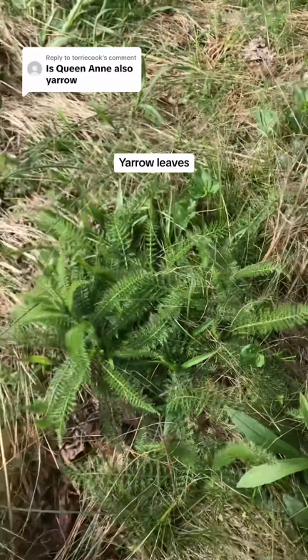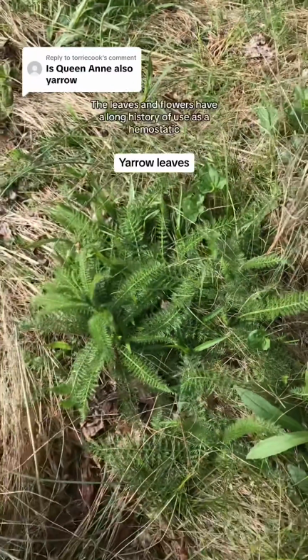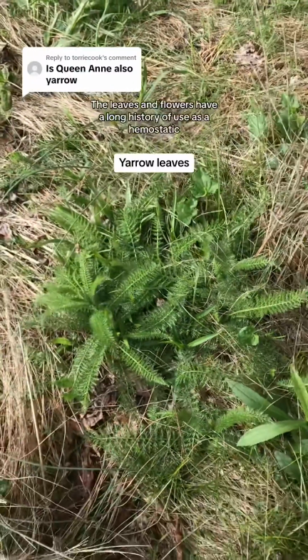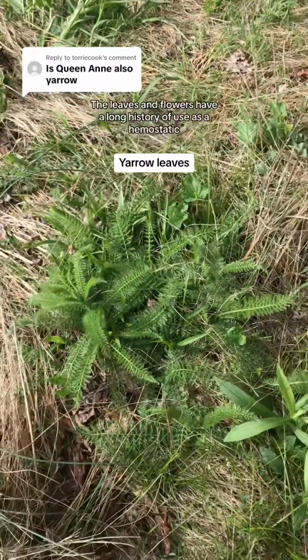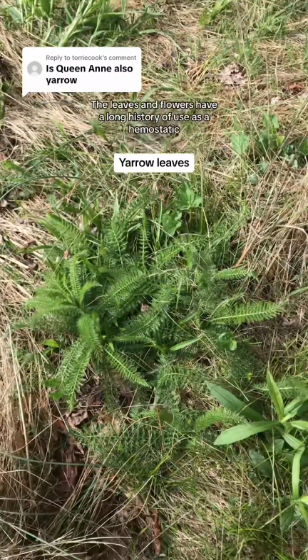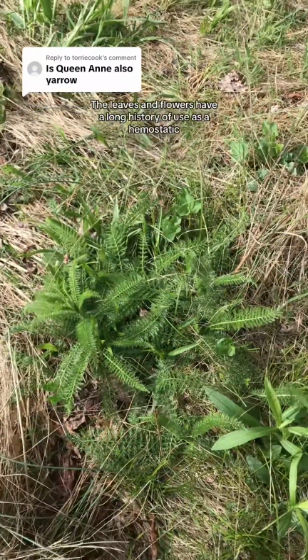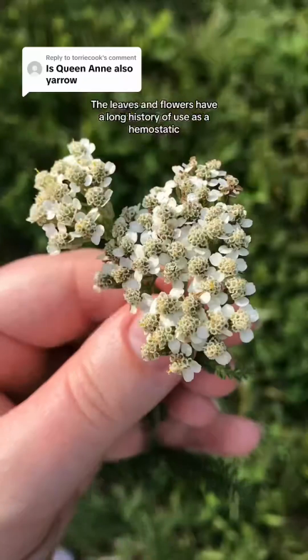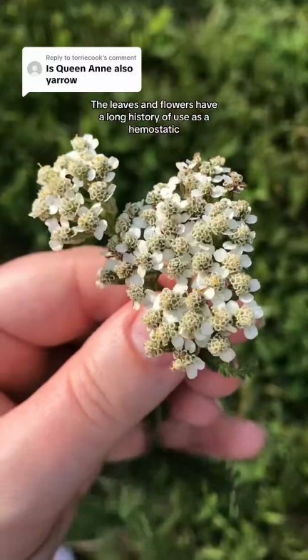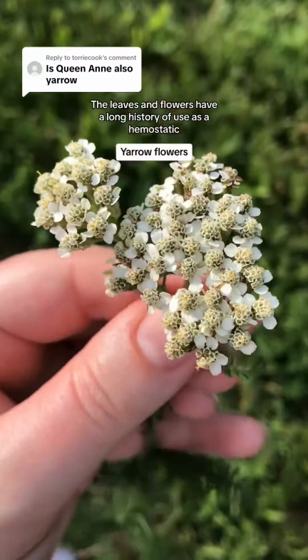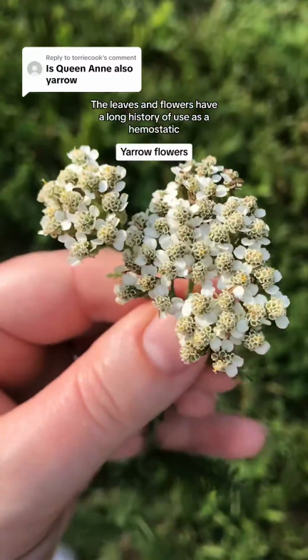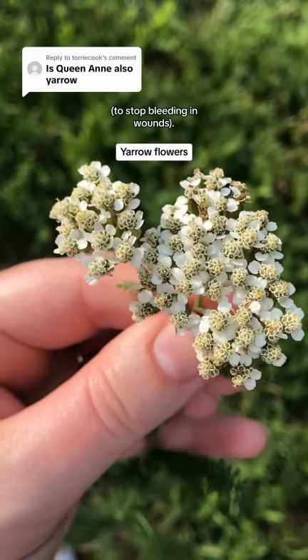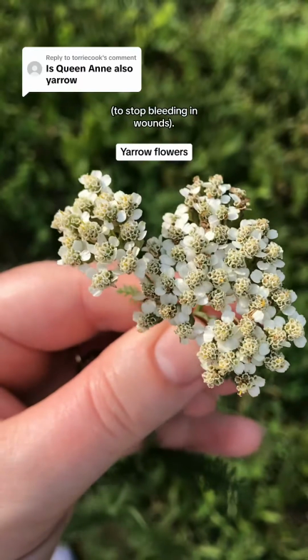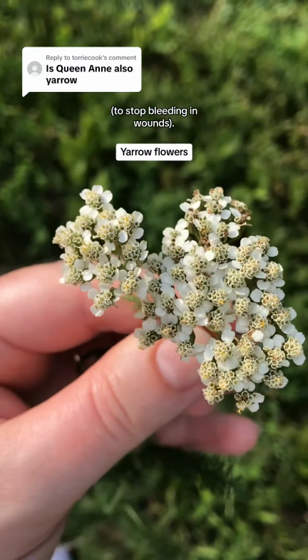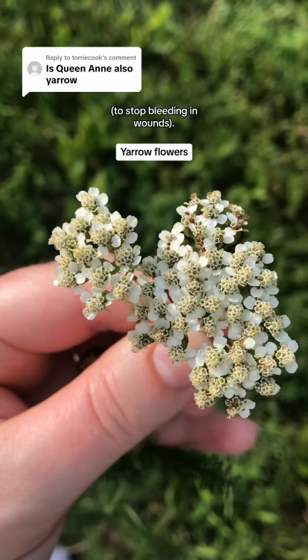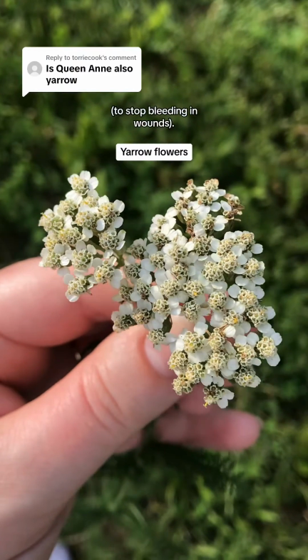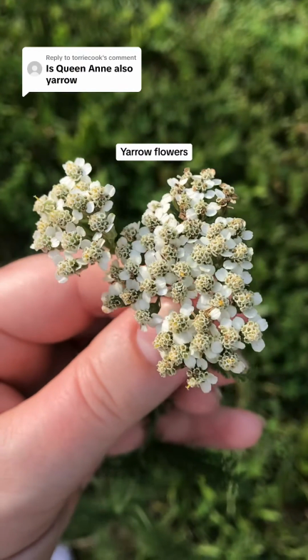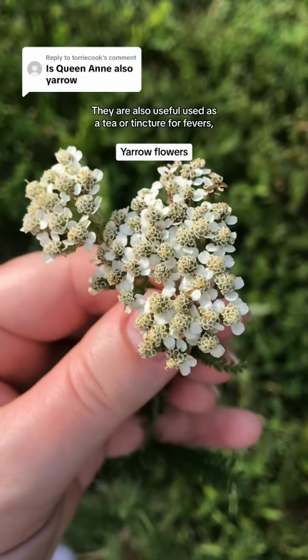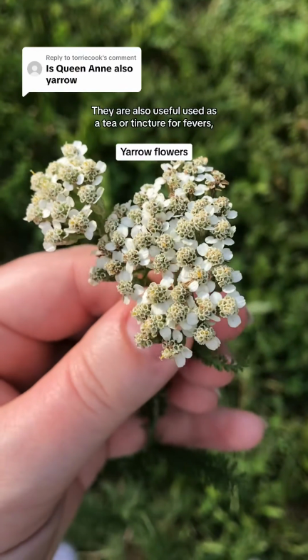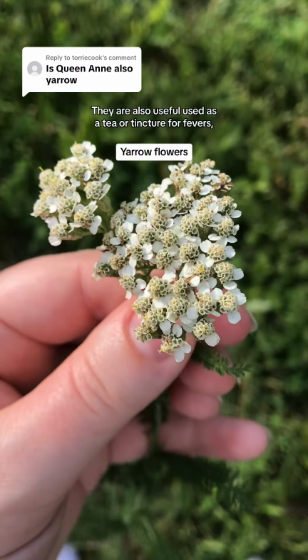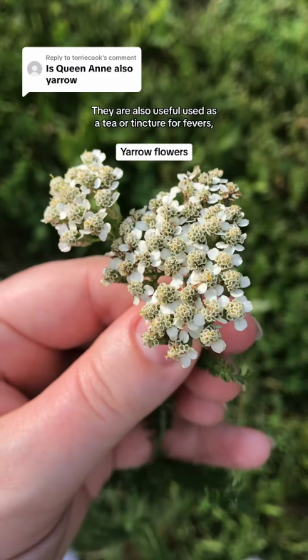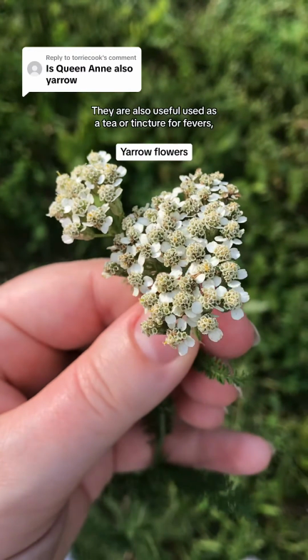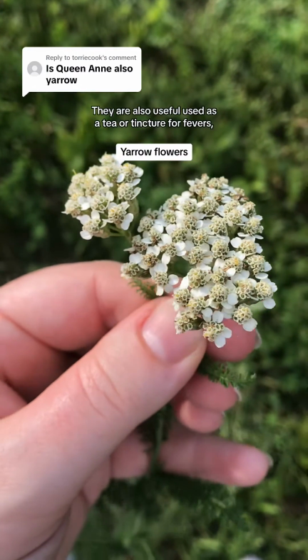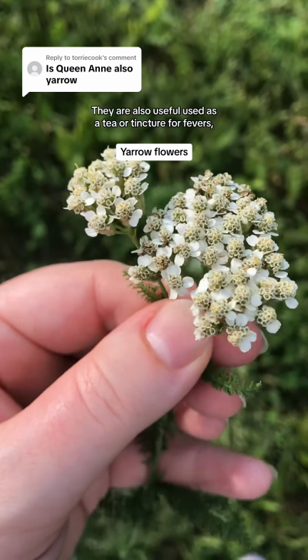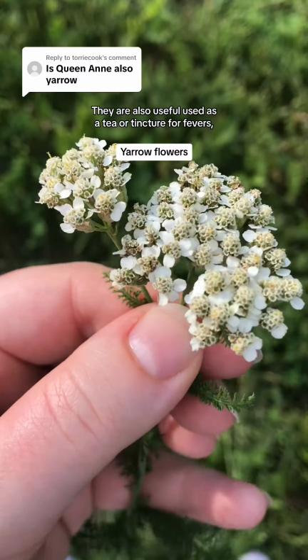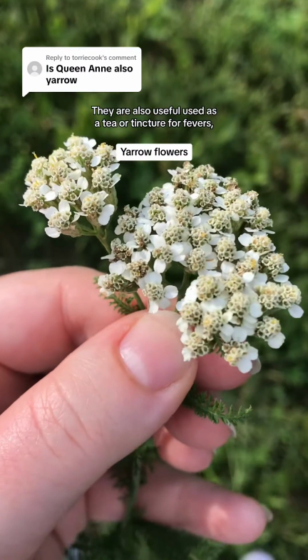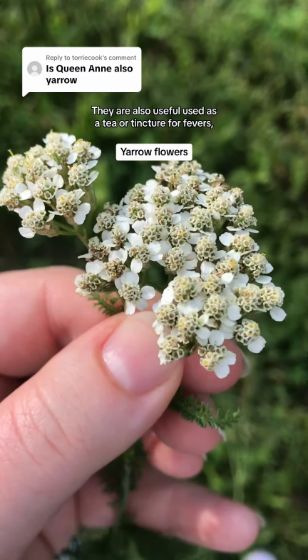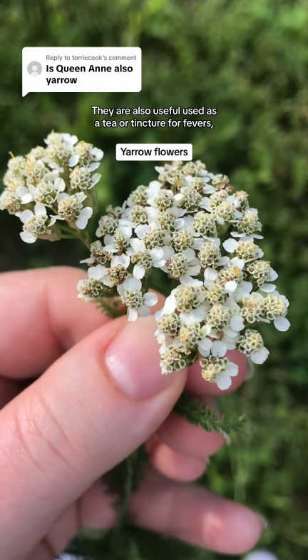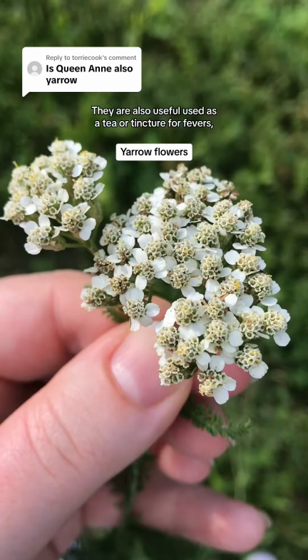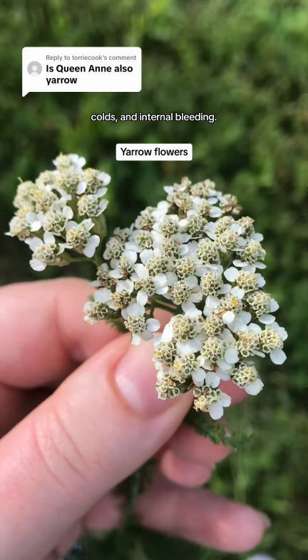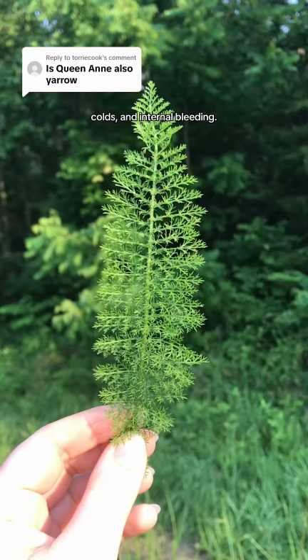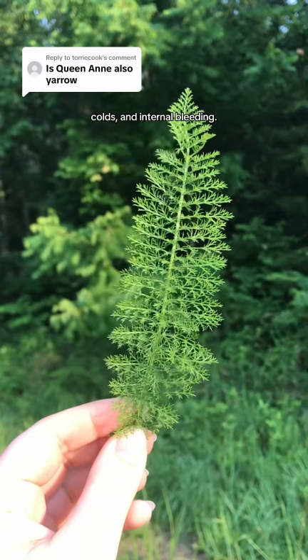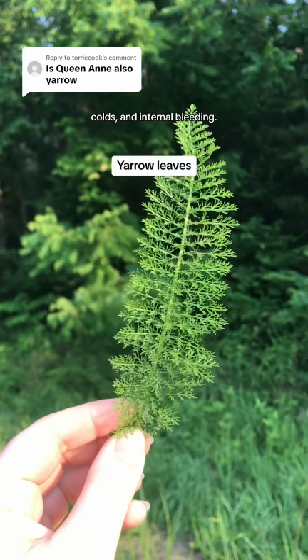The leaves and flowers have a long history of use as a hemostatic to stop bleeding in wounds. They are also used as a tea or tincture for fevers, colds, and internal bleeding.